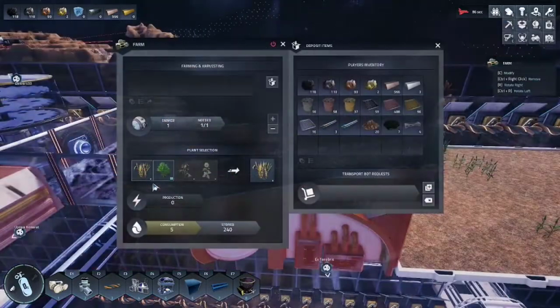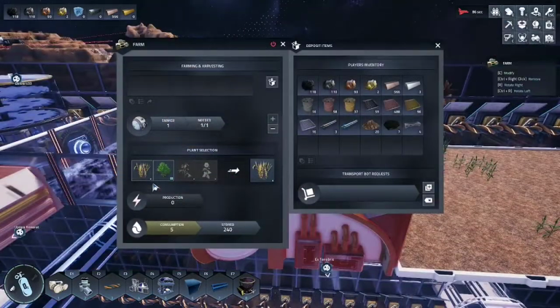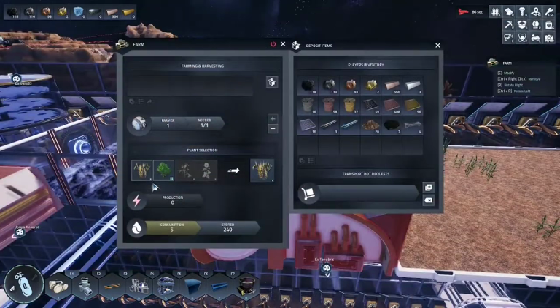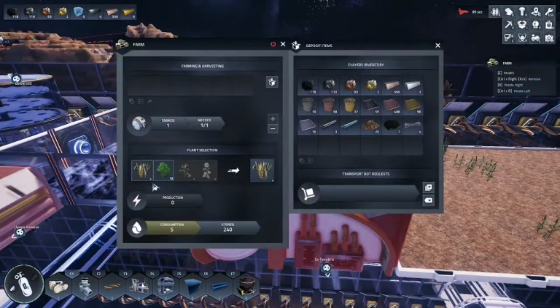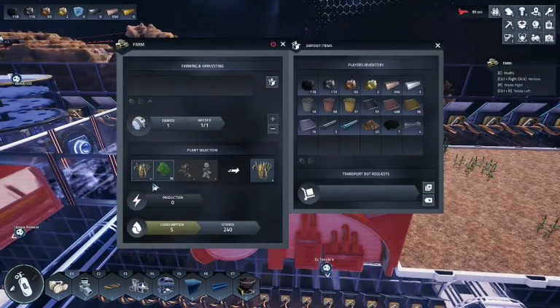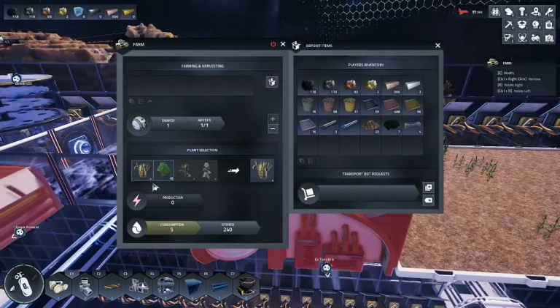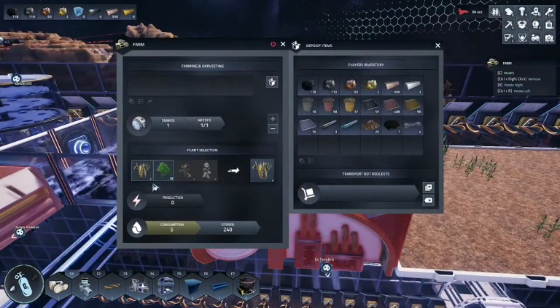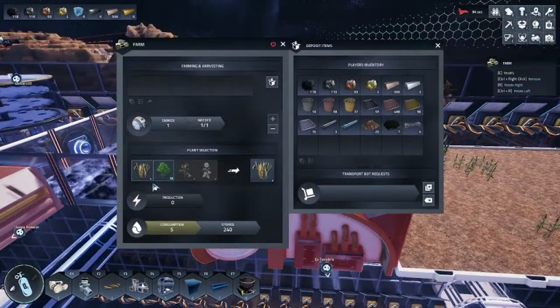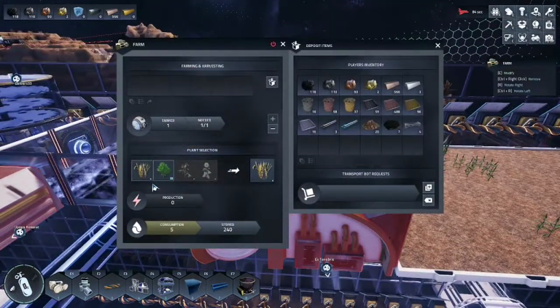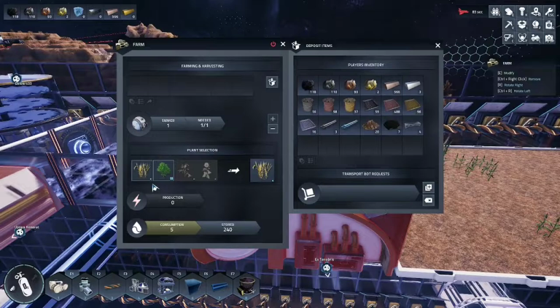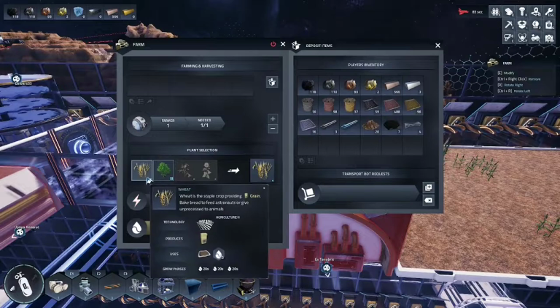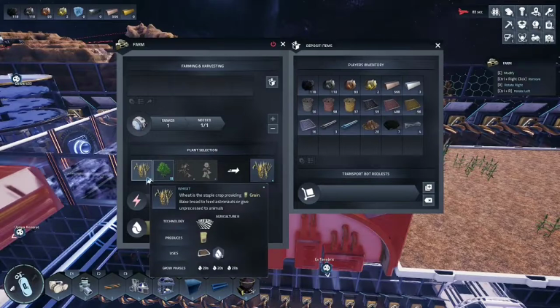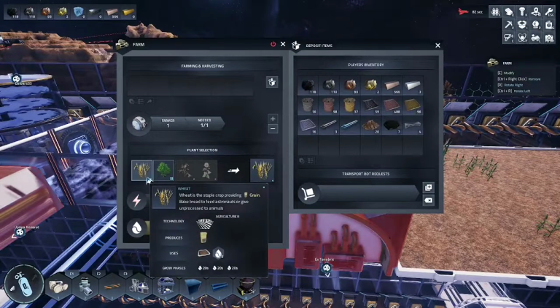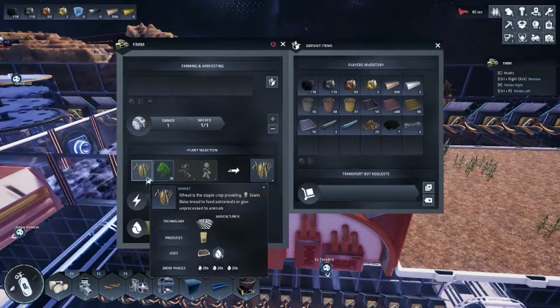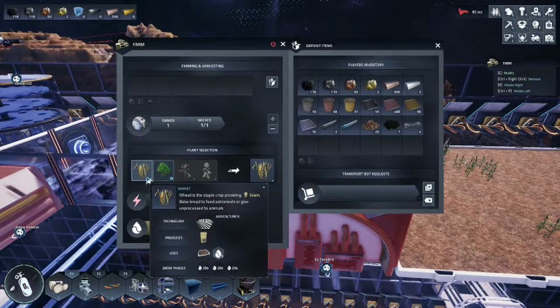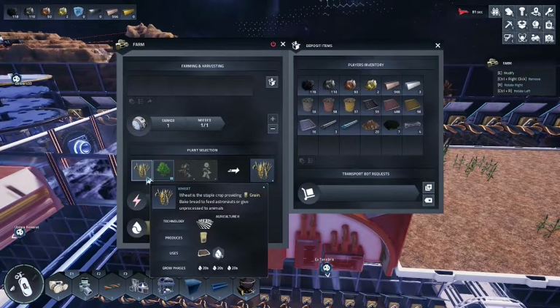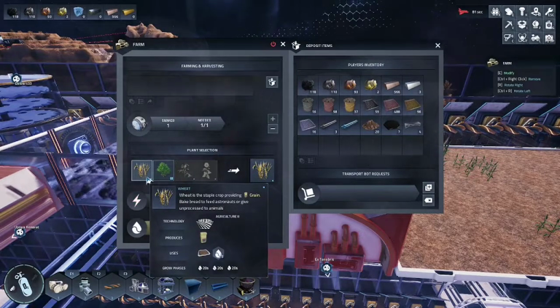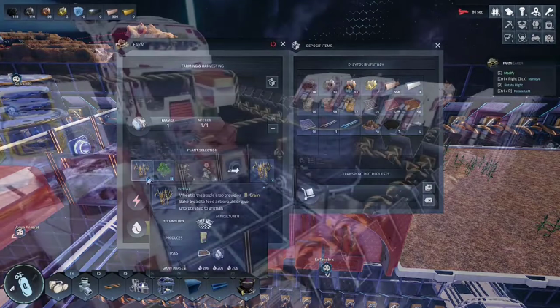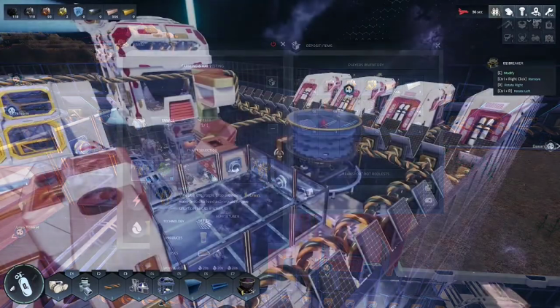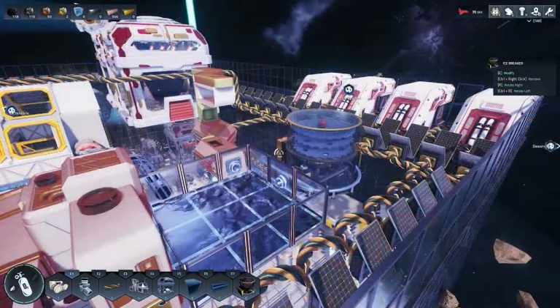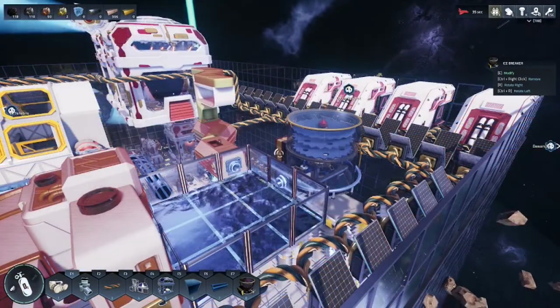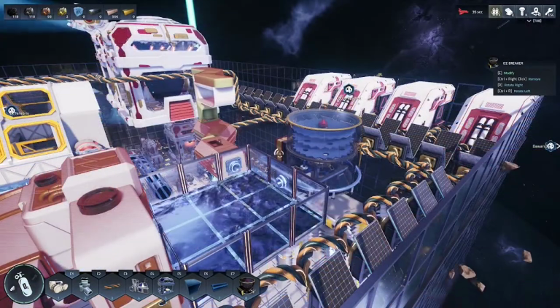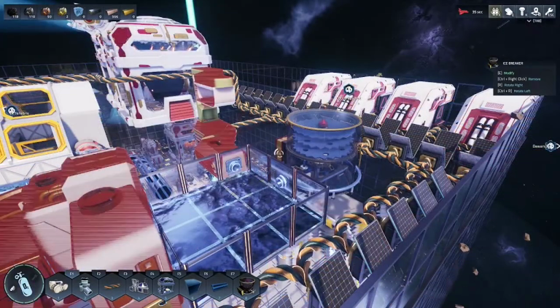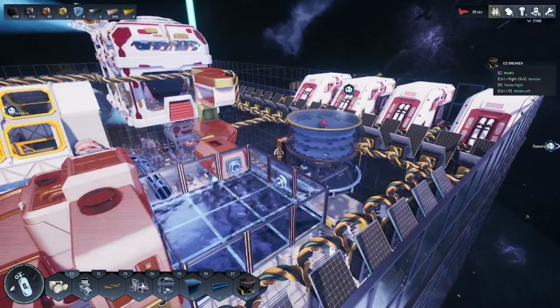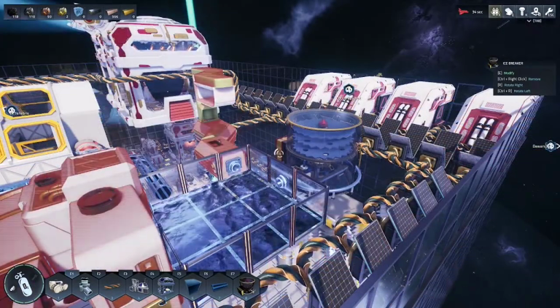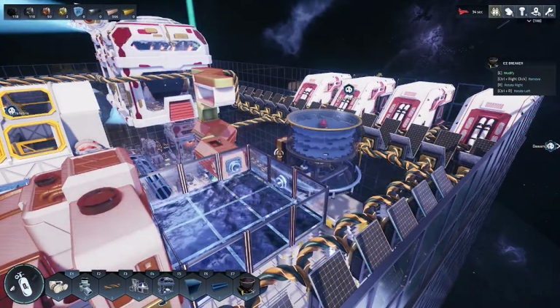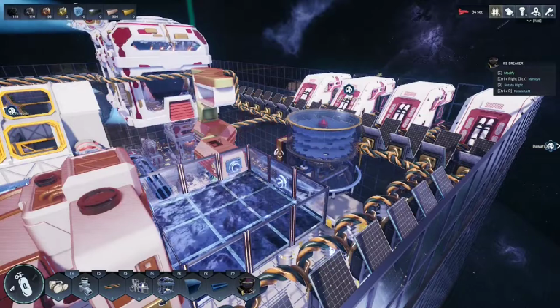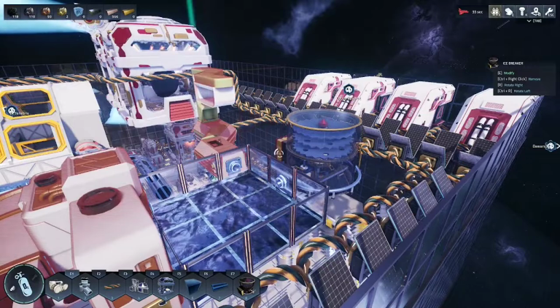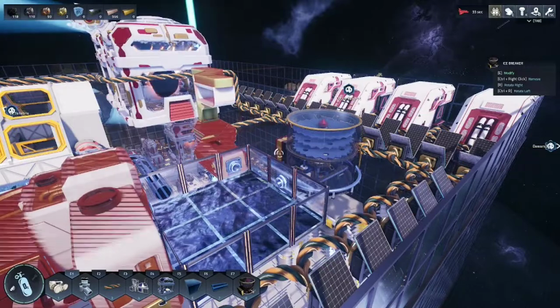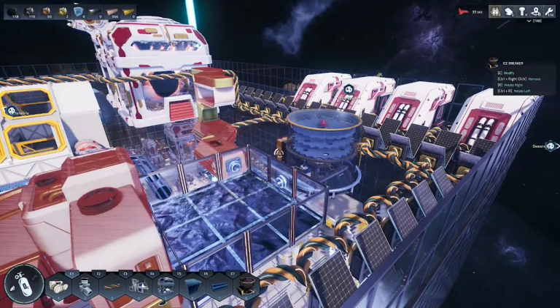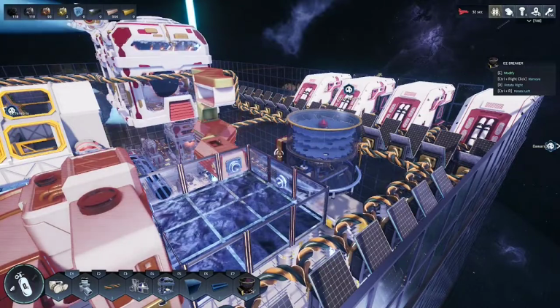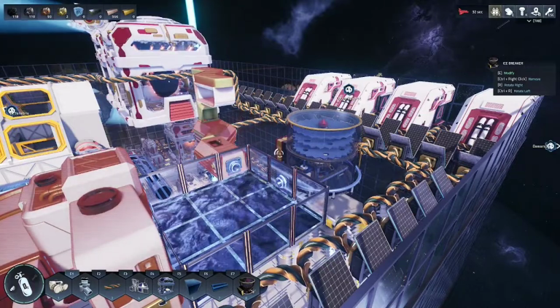Enter your farm and simply select what you would like to produce. Right now we are producing wheat. As usual, ensure that your farm is powered and has an available water supply.